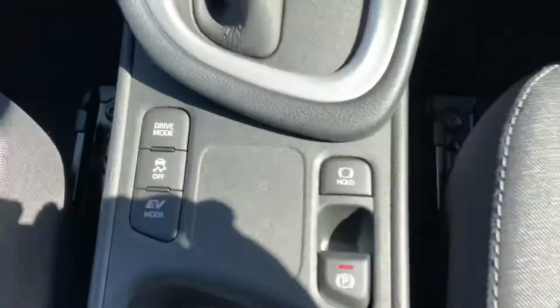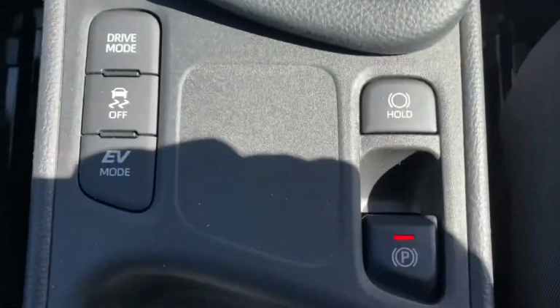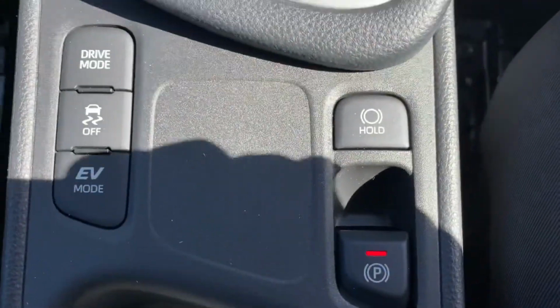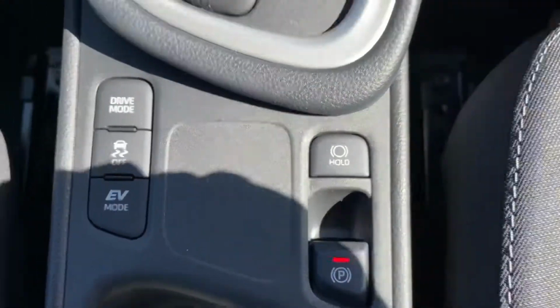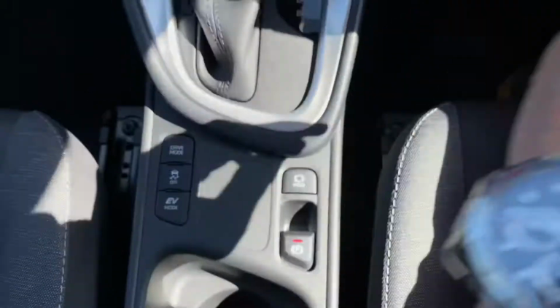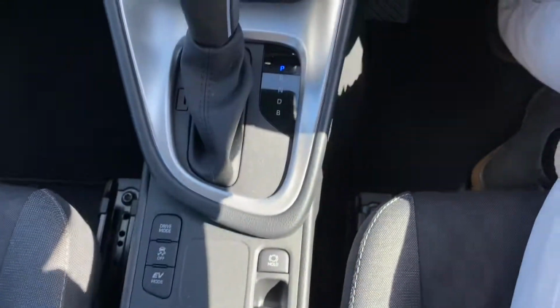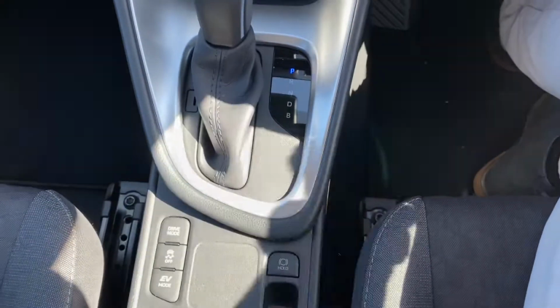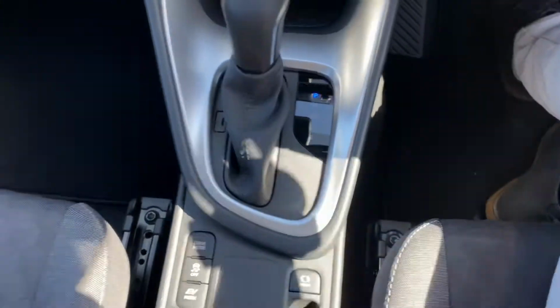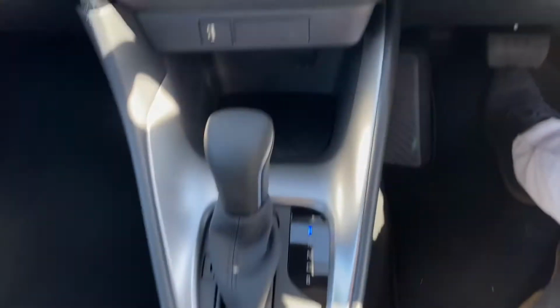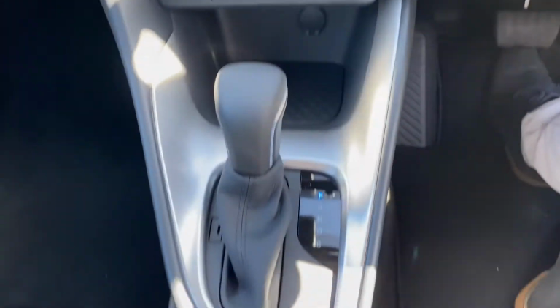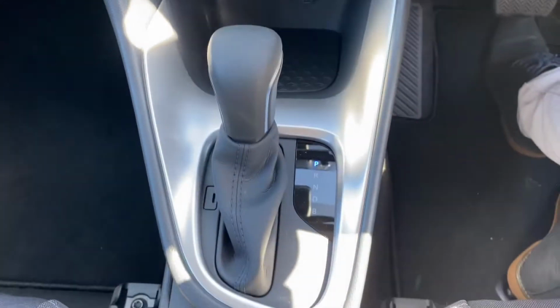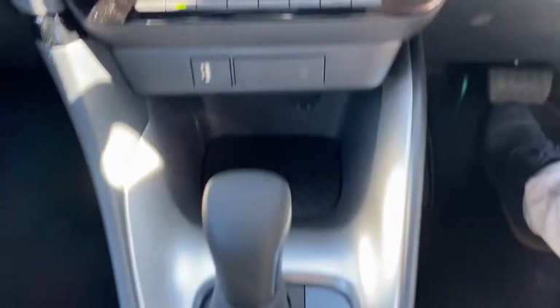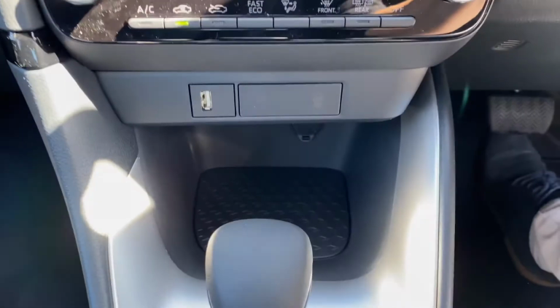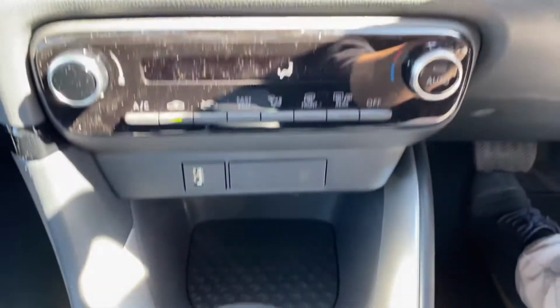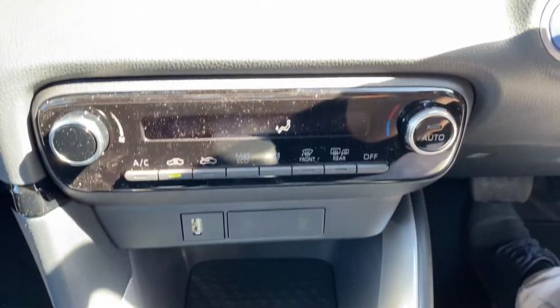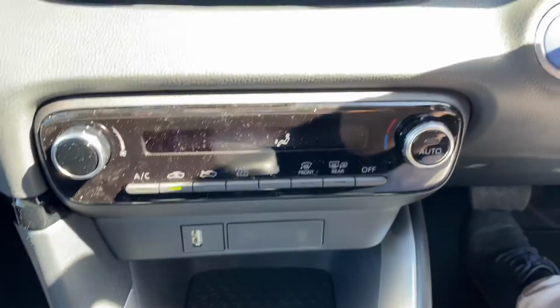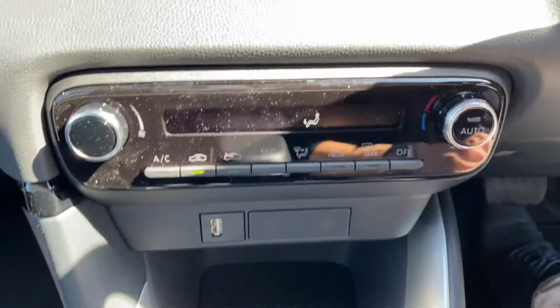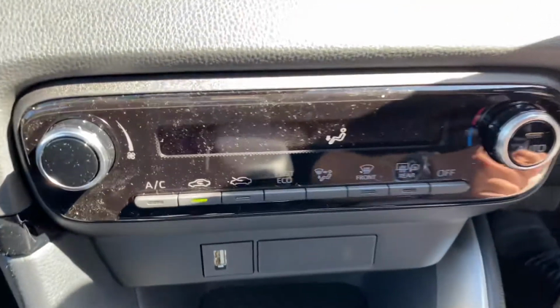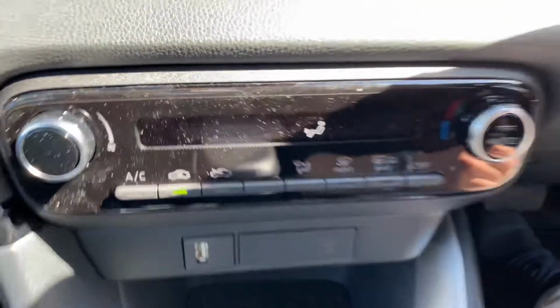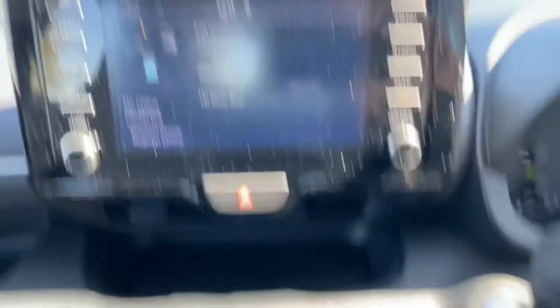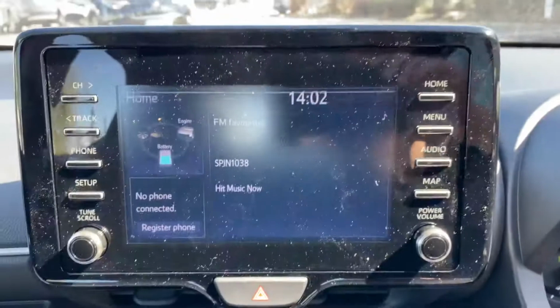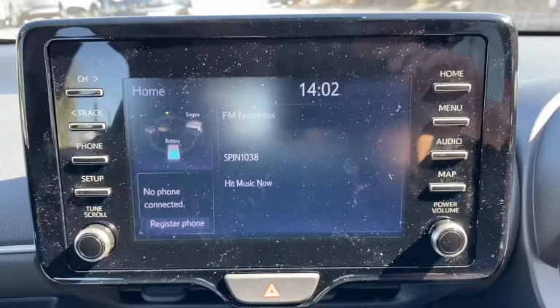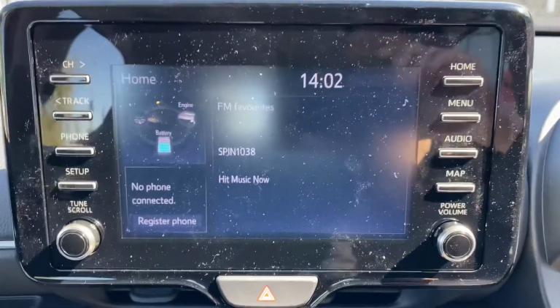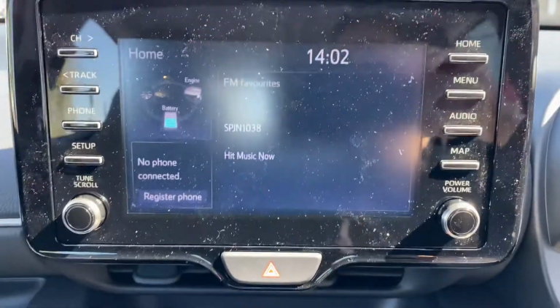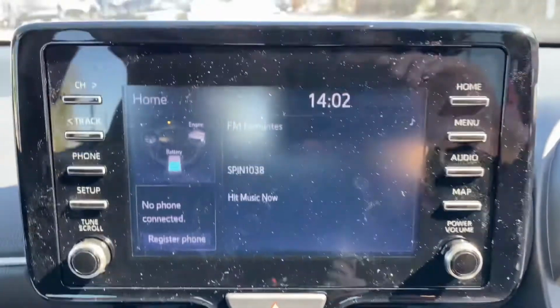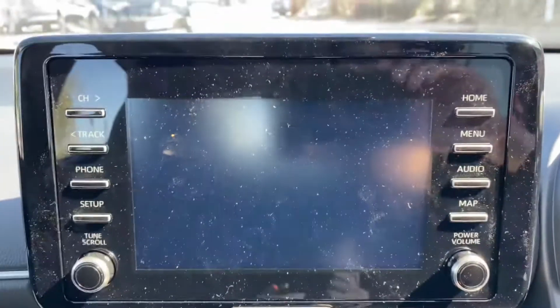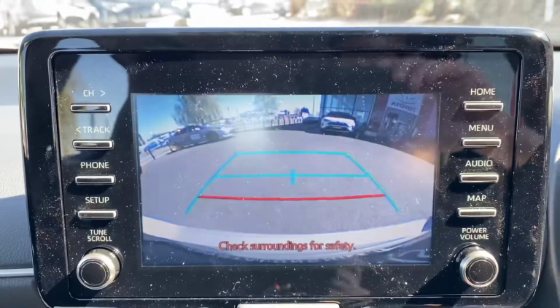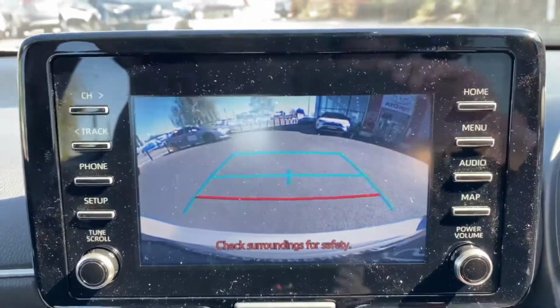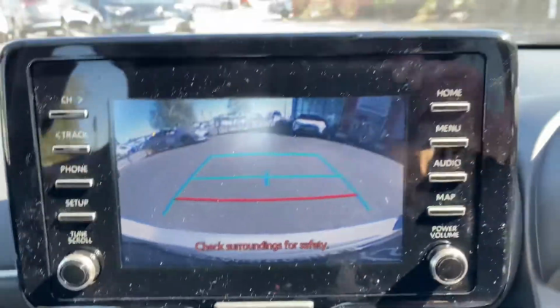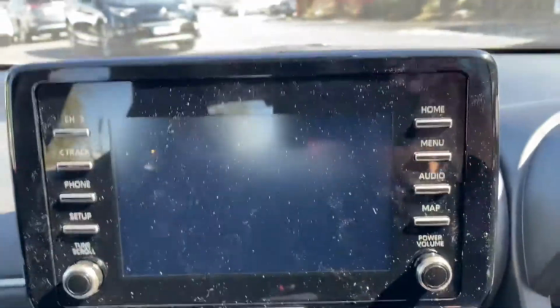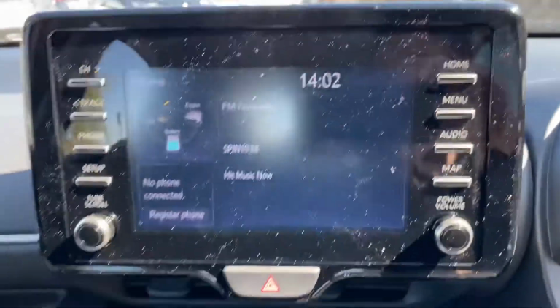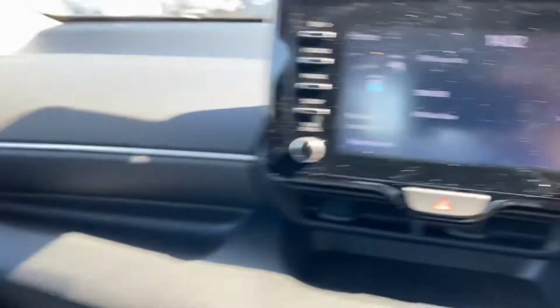Push button handbrake with automatic hold, USB charging port, air conditioning climate control and Toyota touchscreen radio, reverse camera, full Bluetooth and Apple and Android CarPlay.